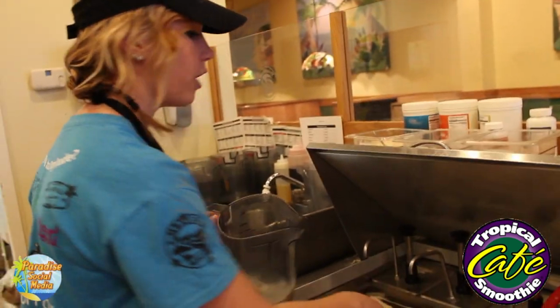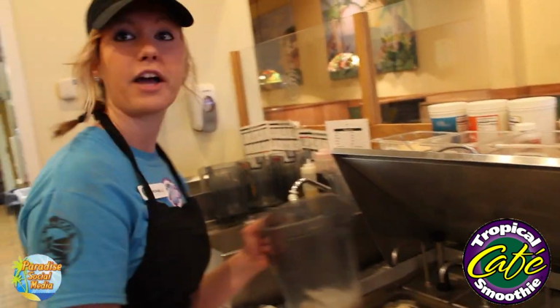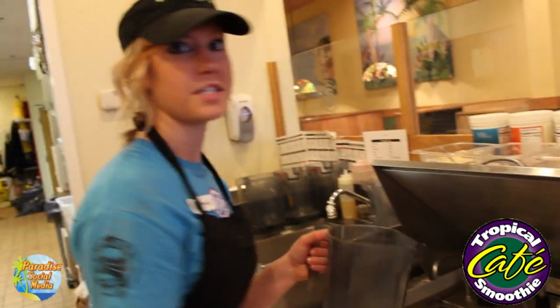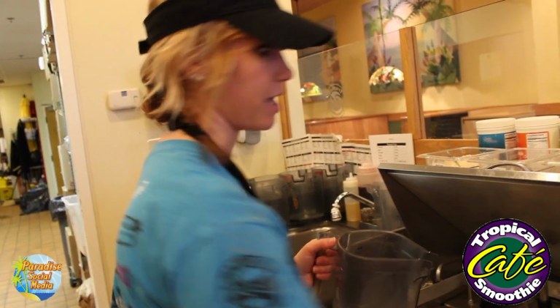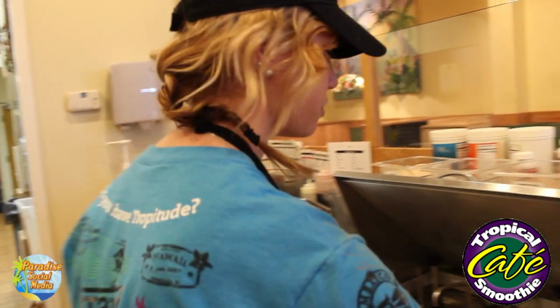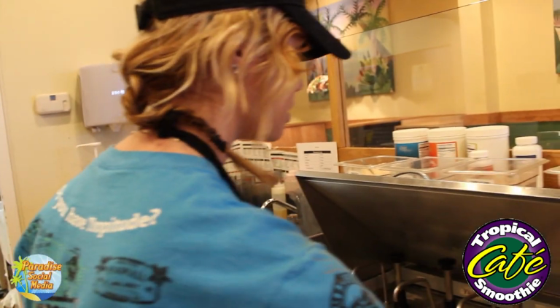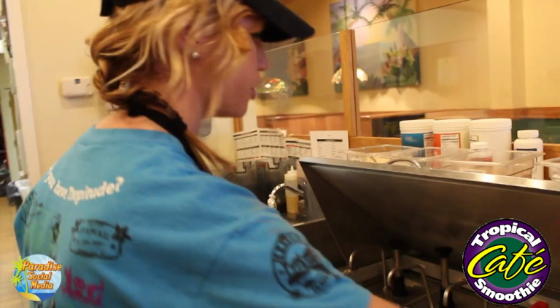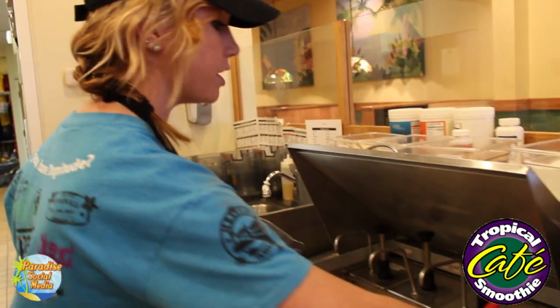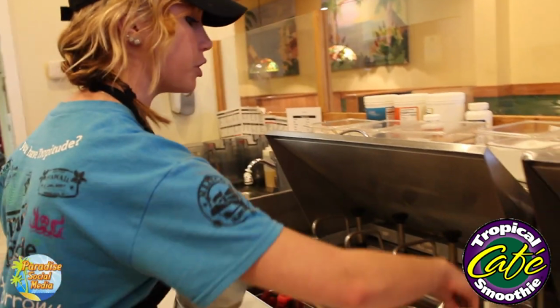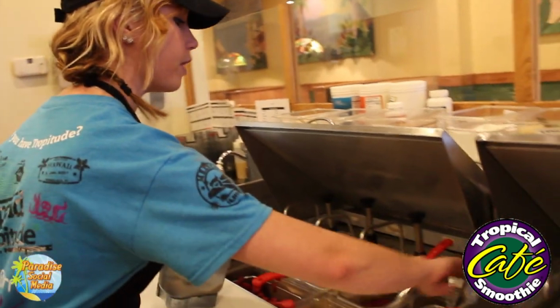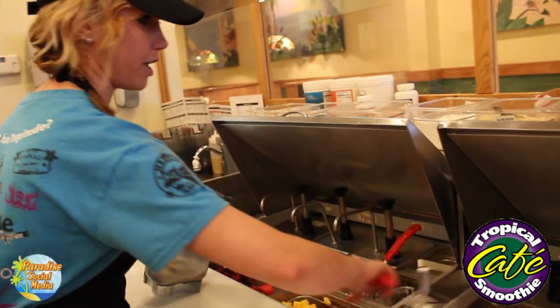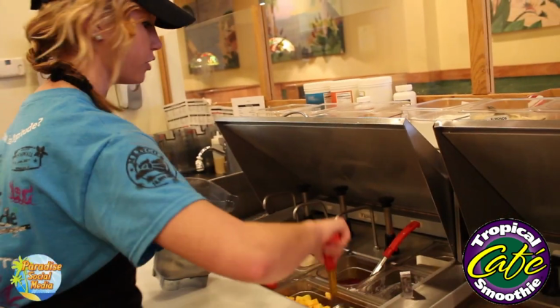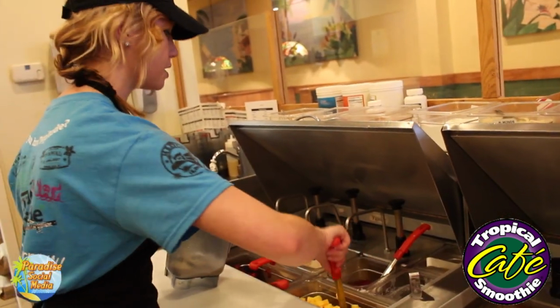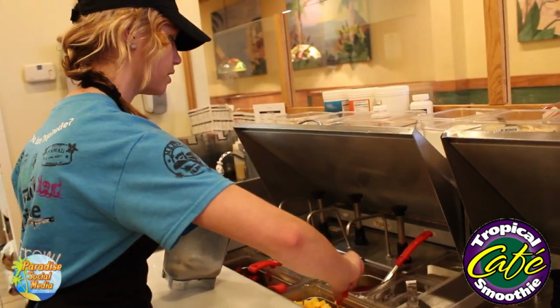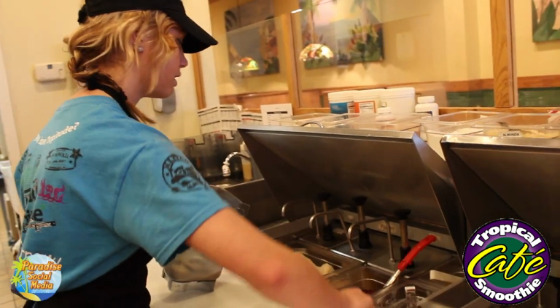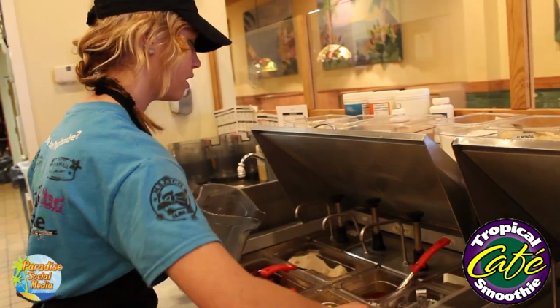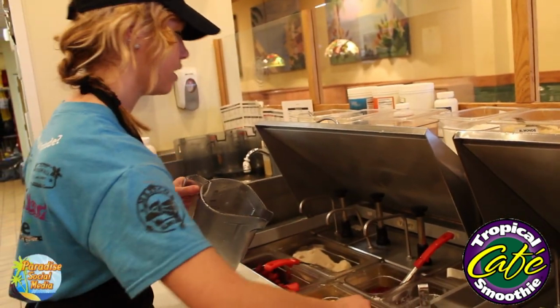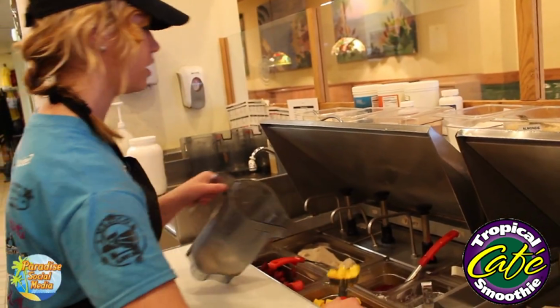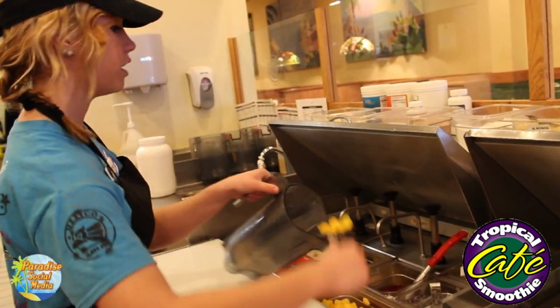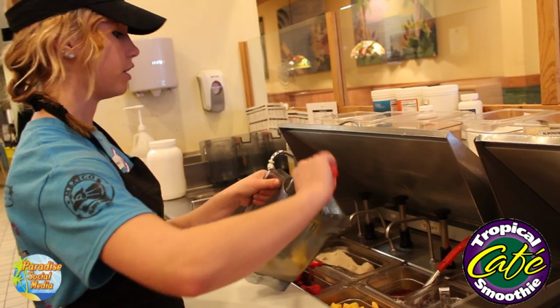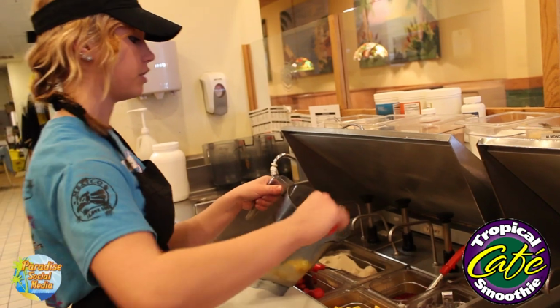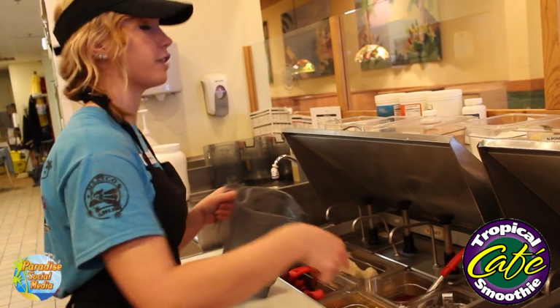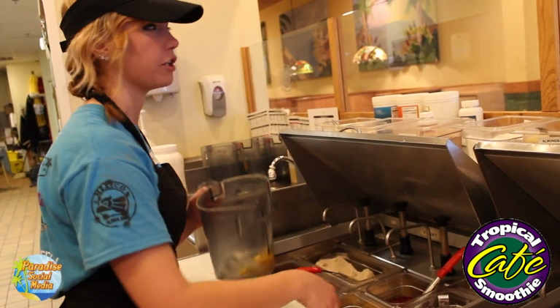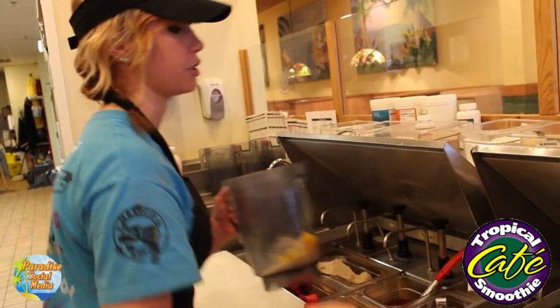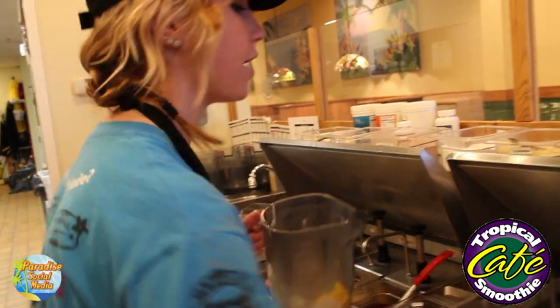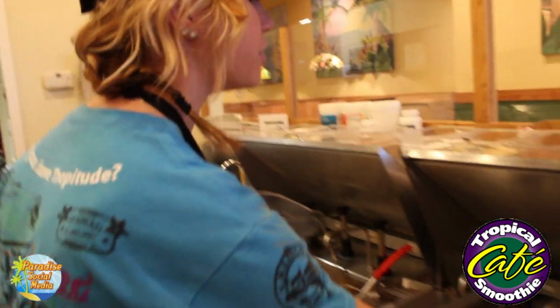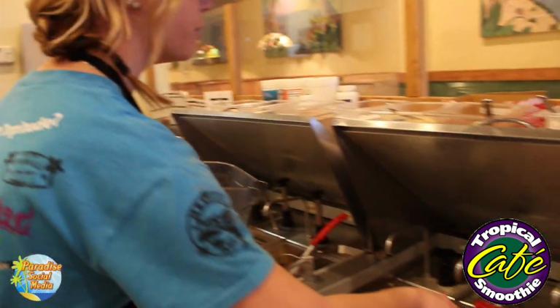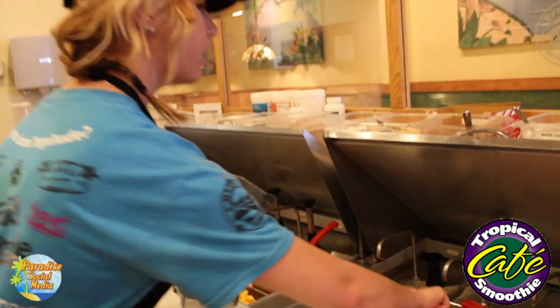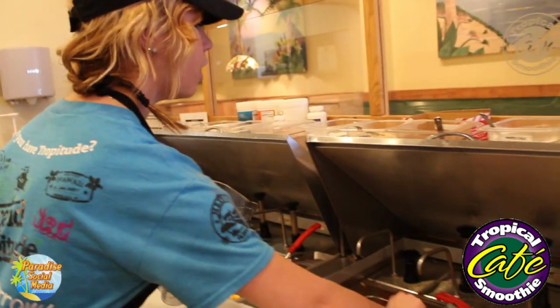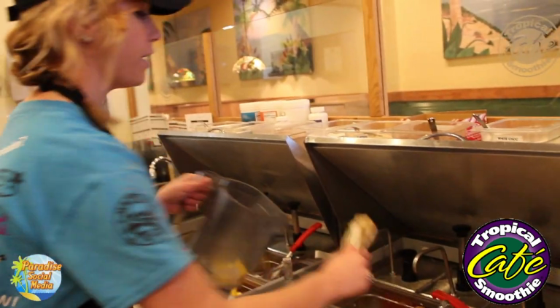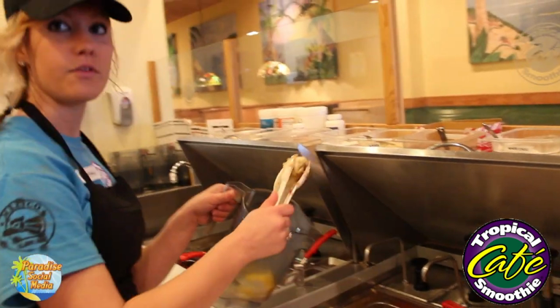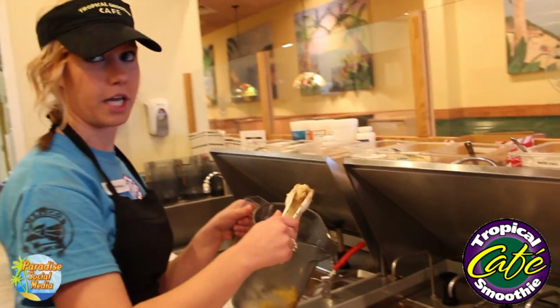Along with that goes in the mangoes — we're going to do one scoop of our mangoes, try to get a really good scoop. And then we do one half of banana.